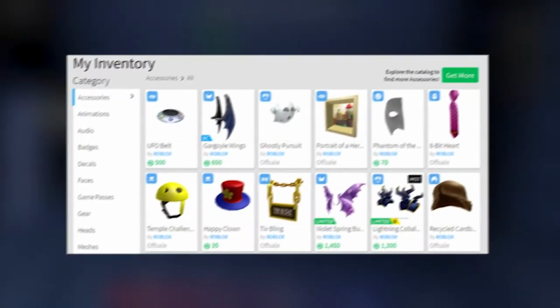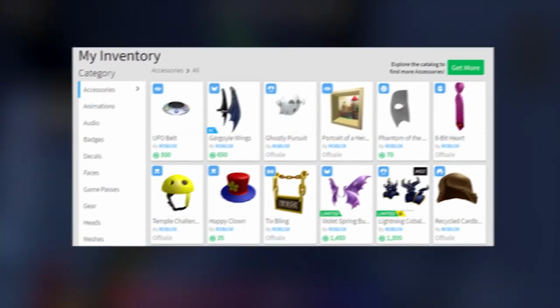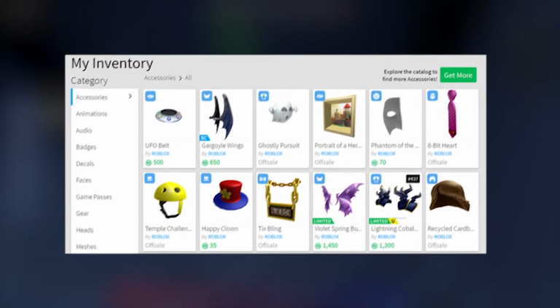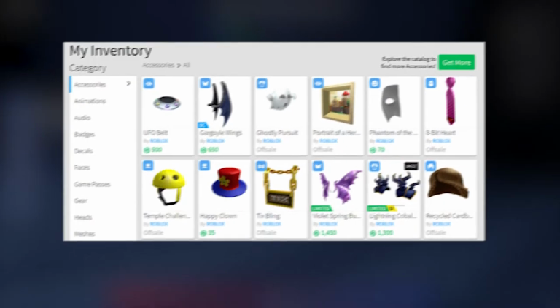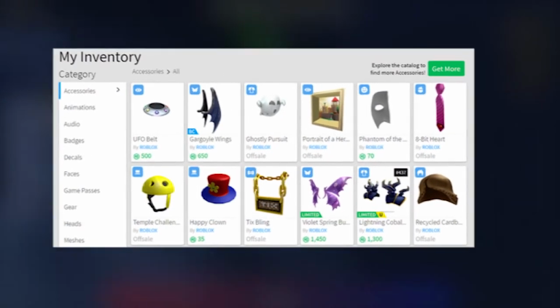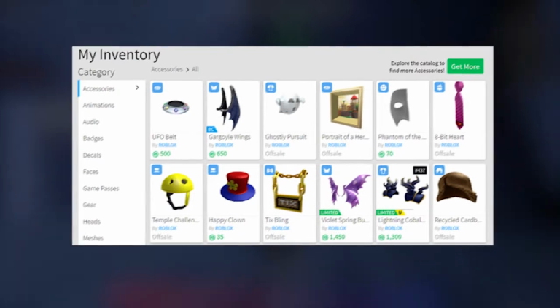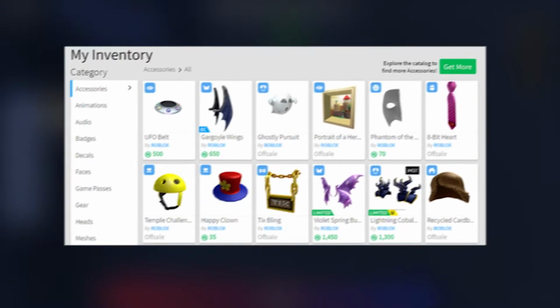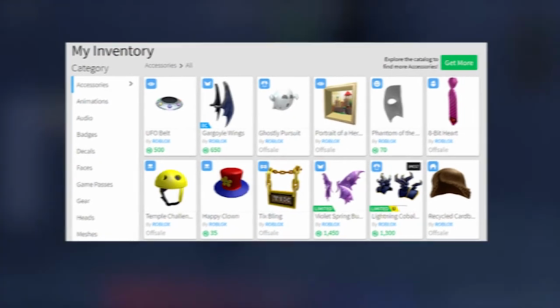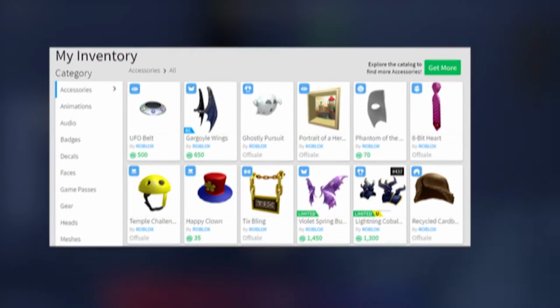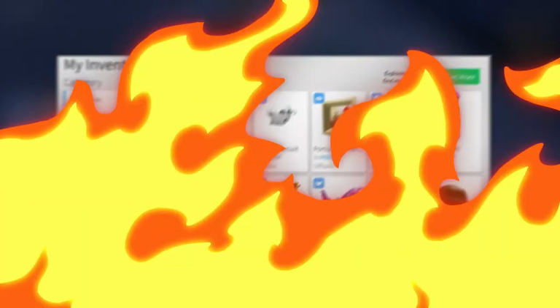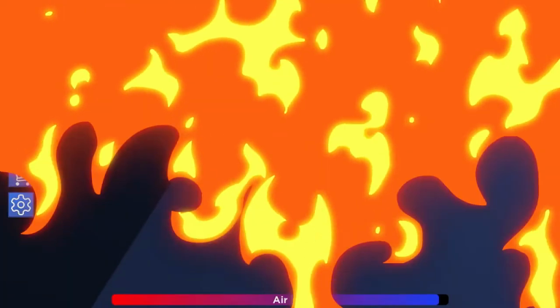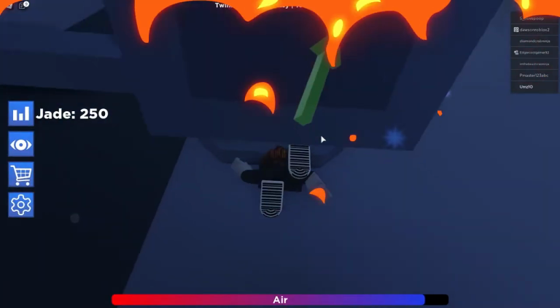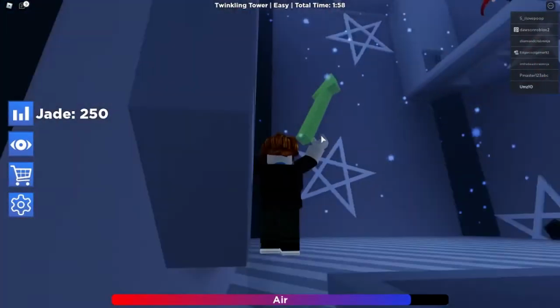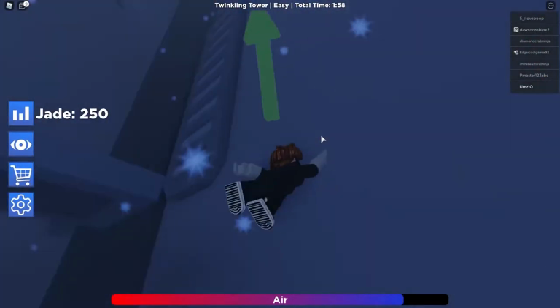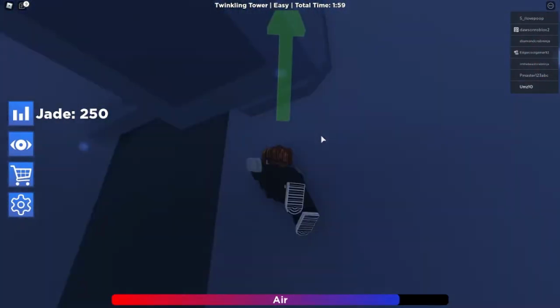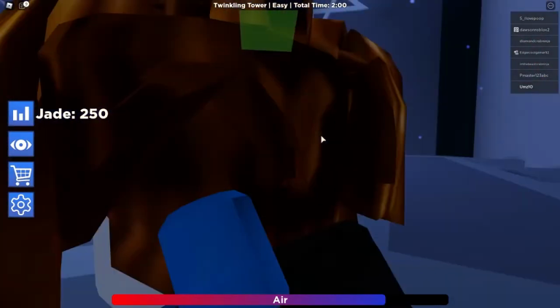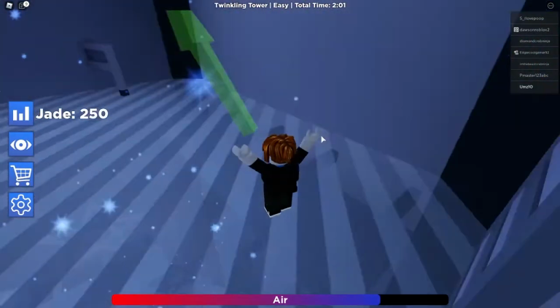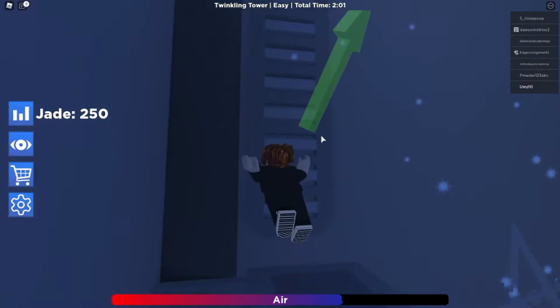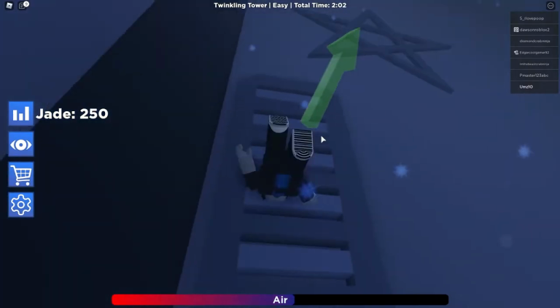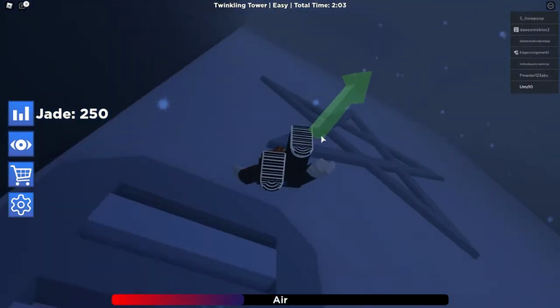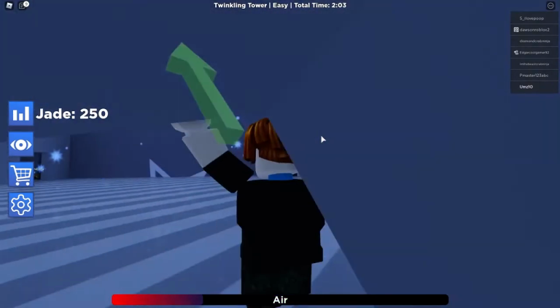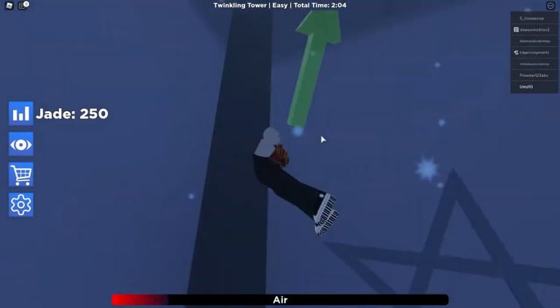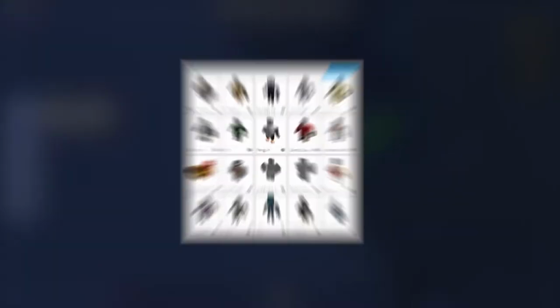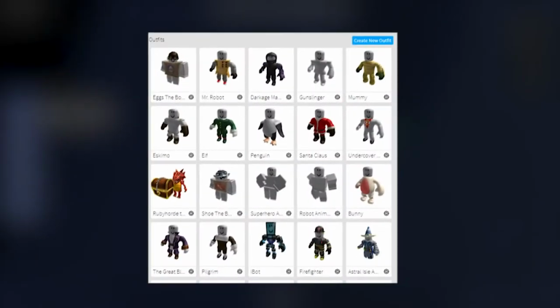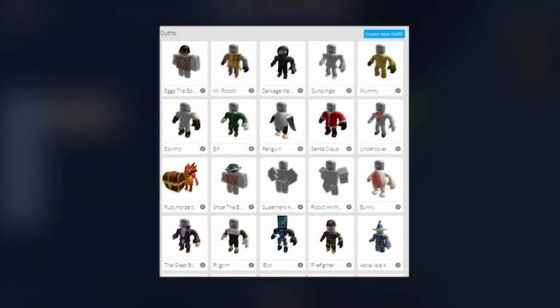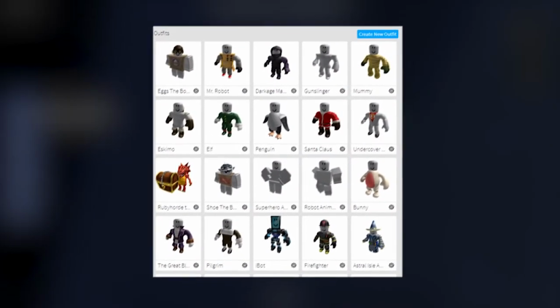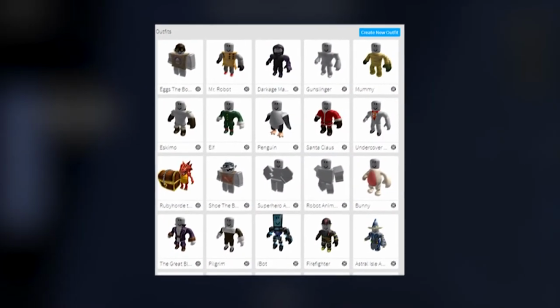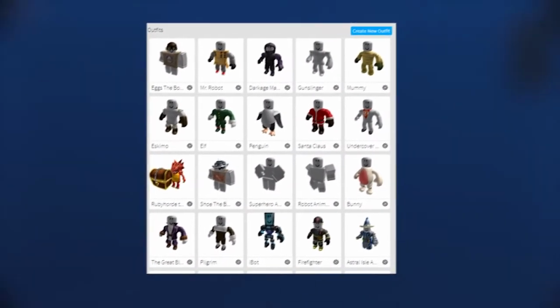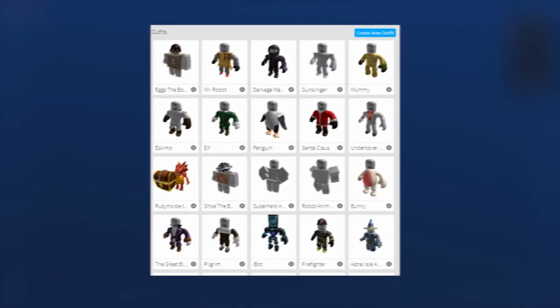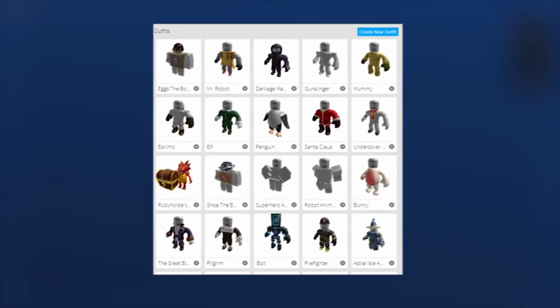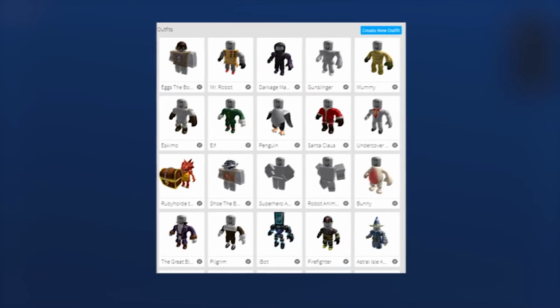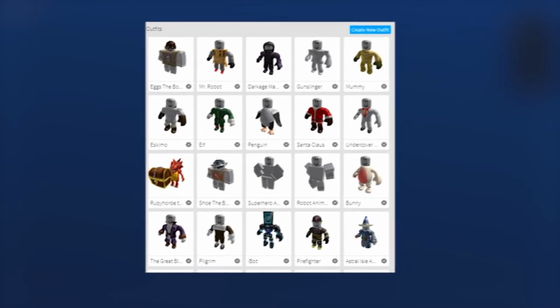When you click on it, you'll see two options: play a game or redeem codes. You have to click on redeem codes. It will show you the option to enter codes. Now, you have to enter some codes that will get you free Roblox accessories.